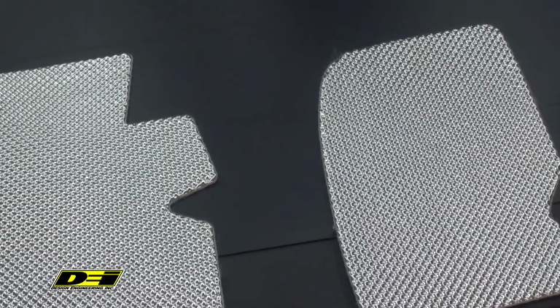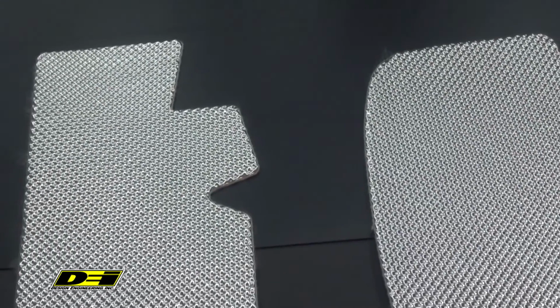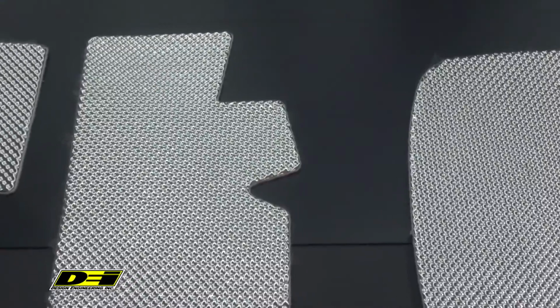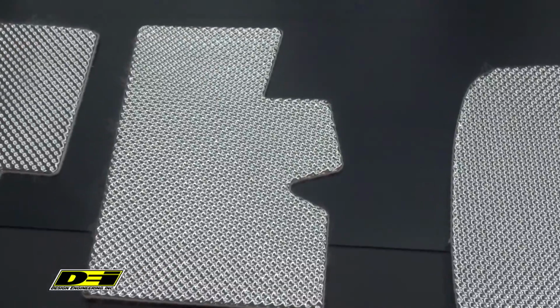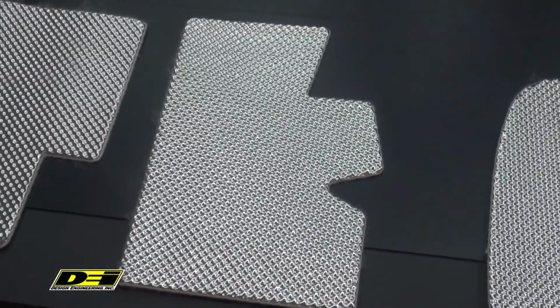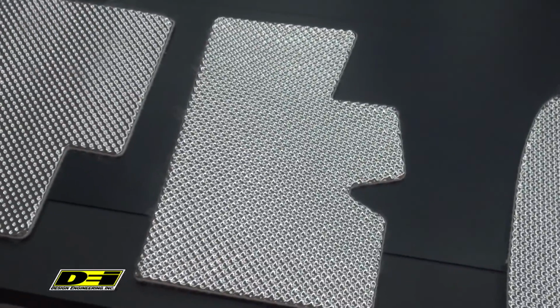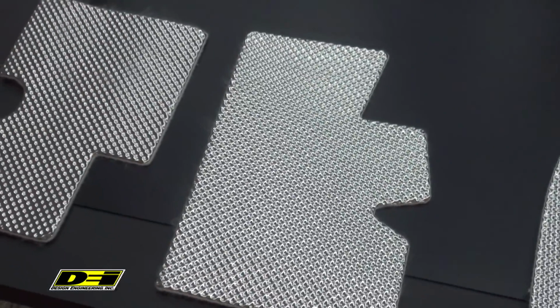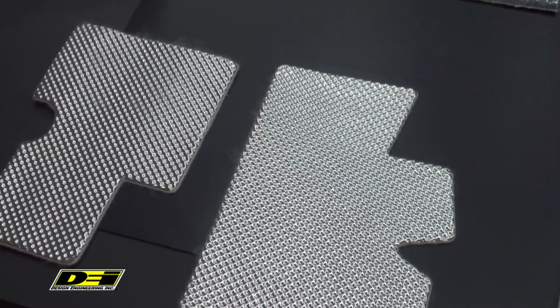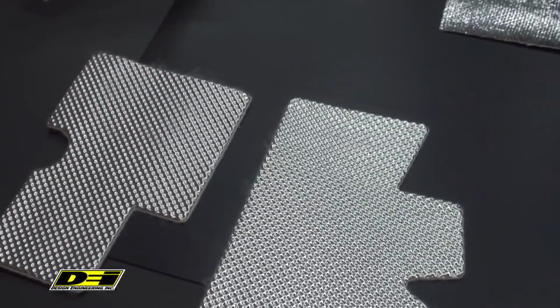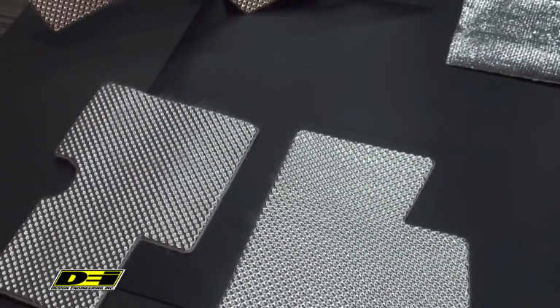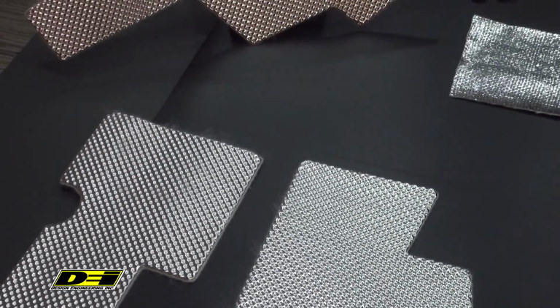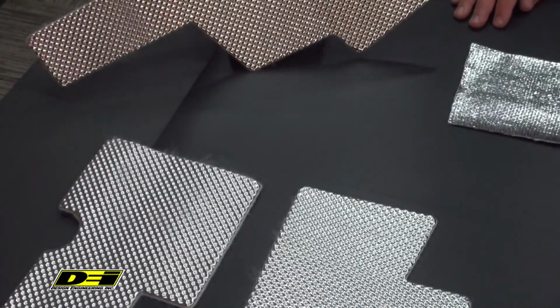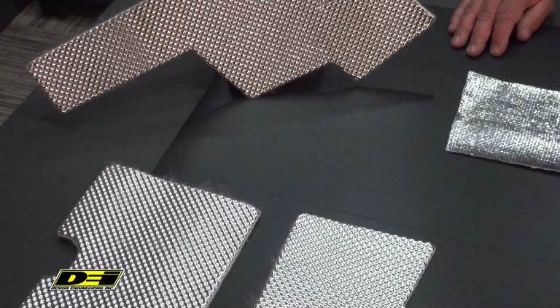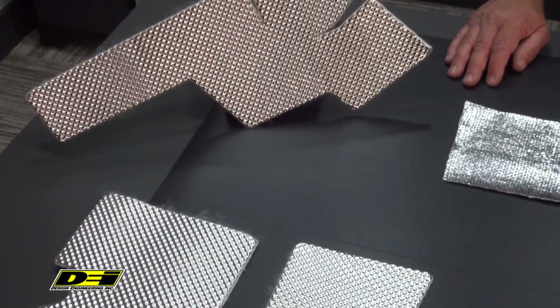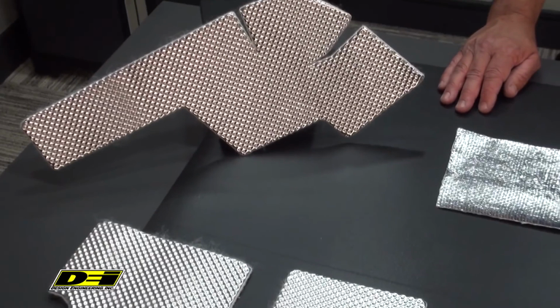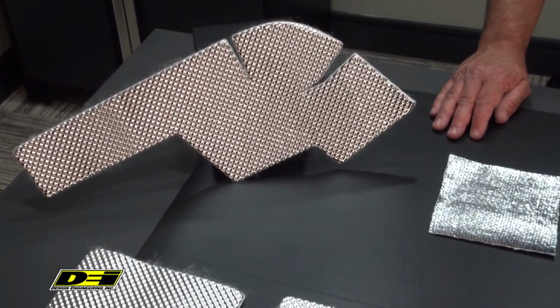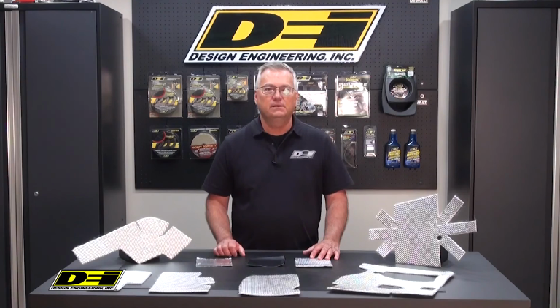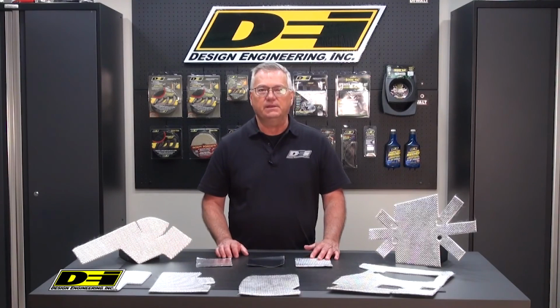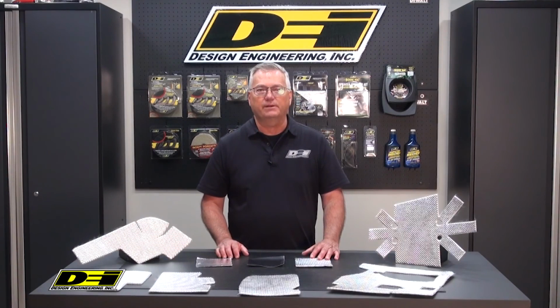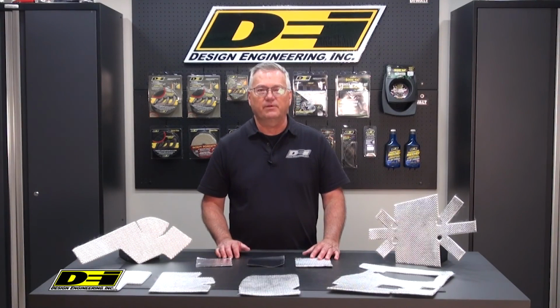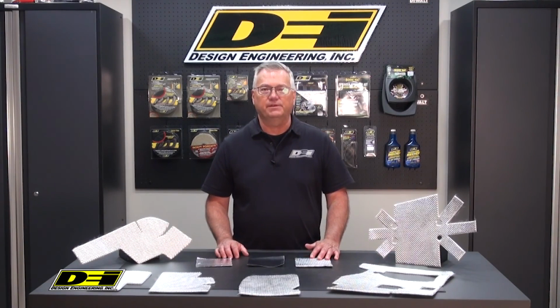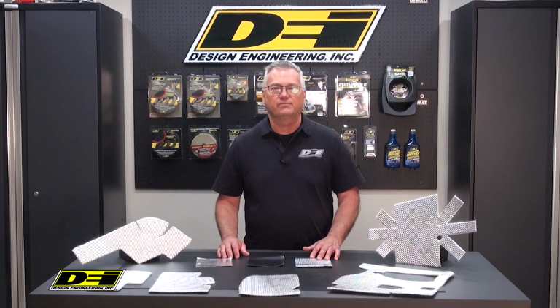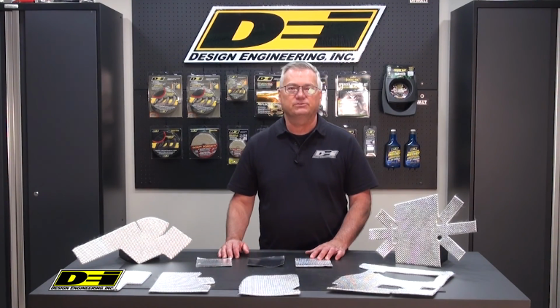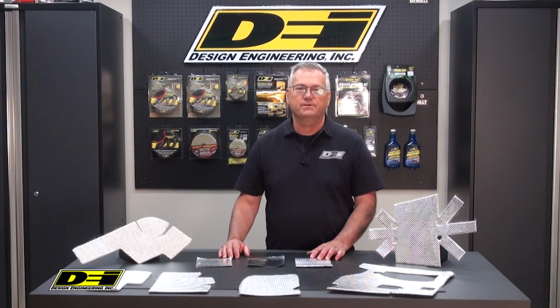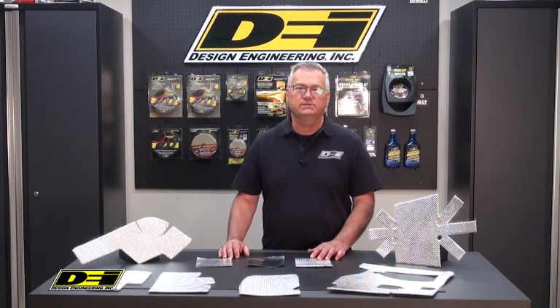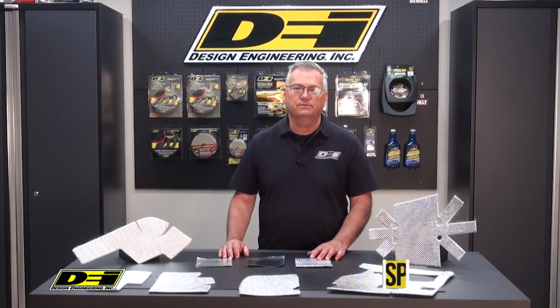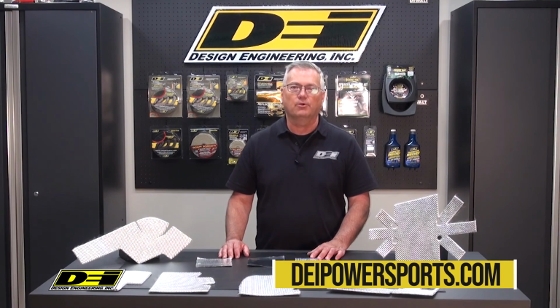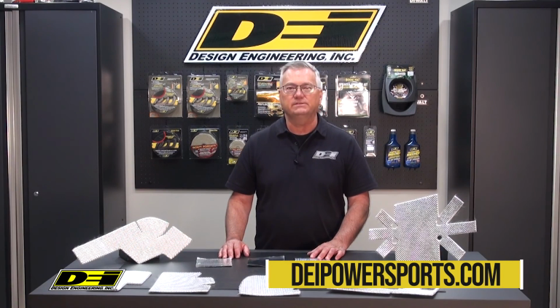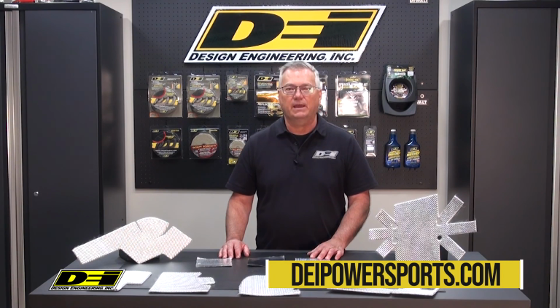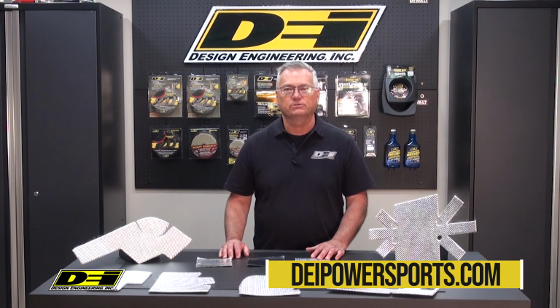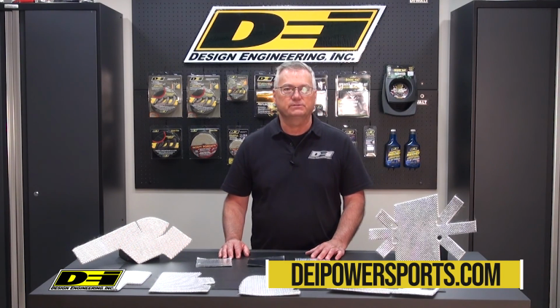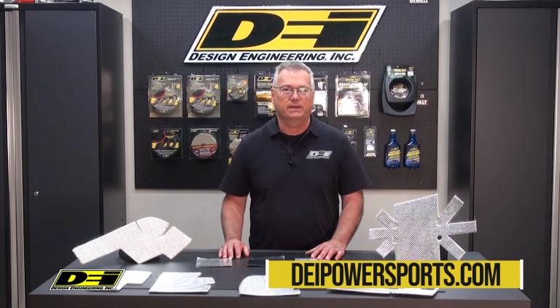We suggest using products designed to control heat issues. DEI has those products available today. DEI products are available at your favorite parts supplier, dealer, or at deipowersports.com.